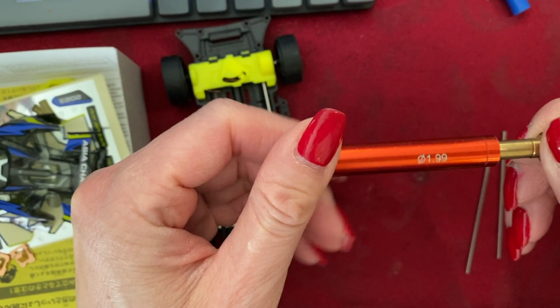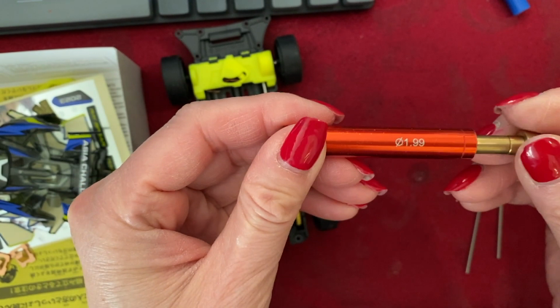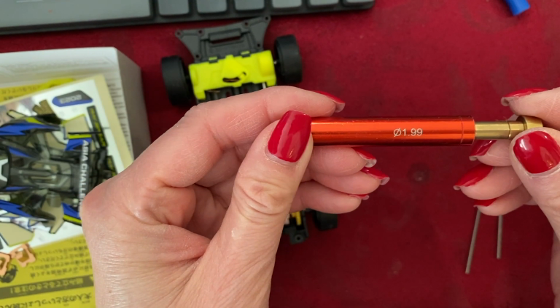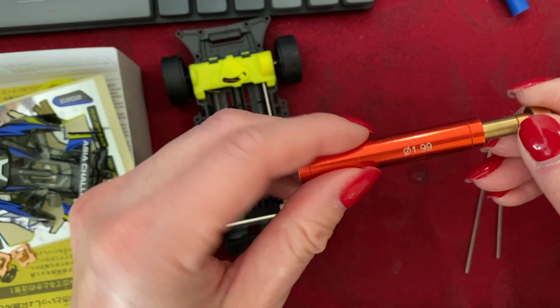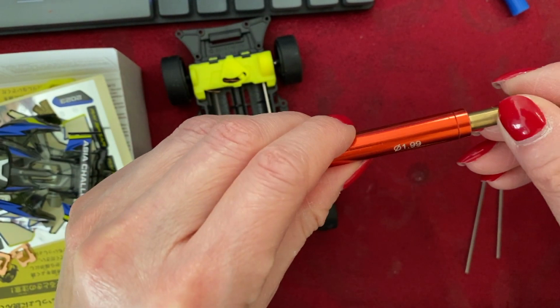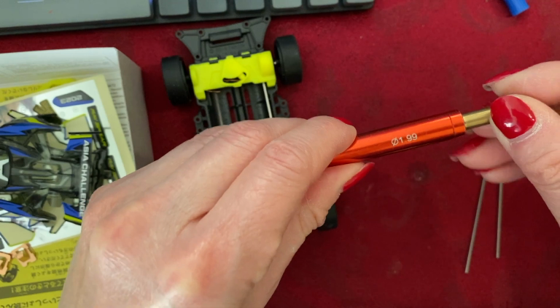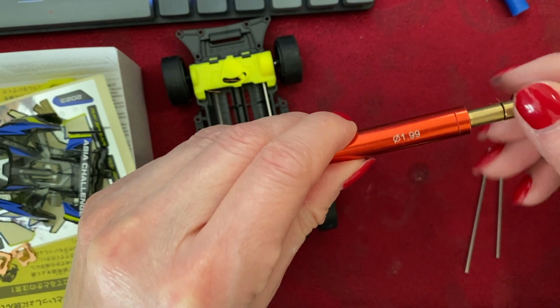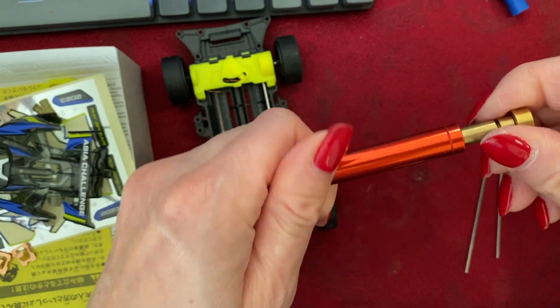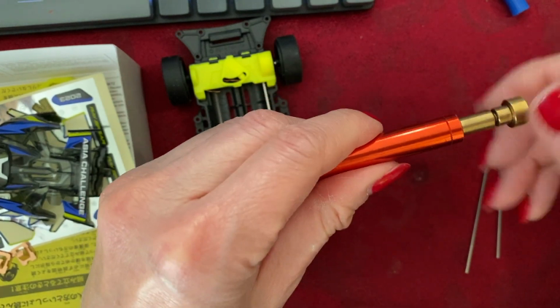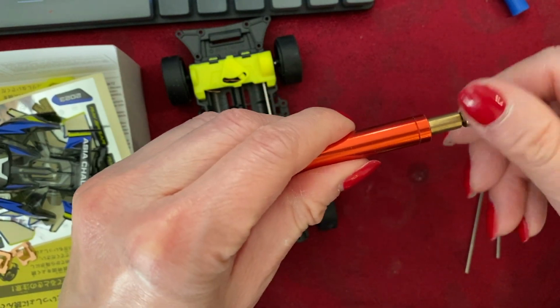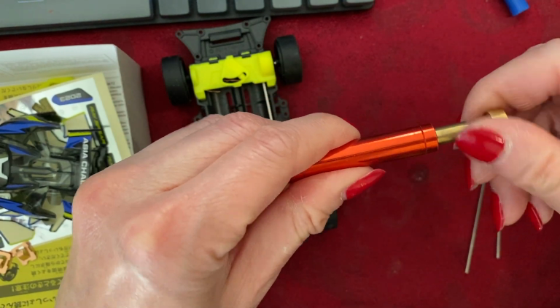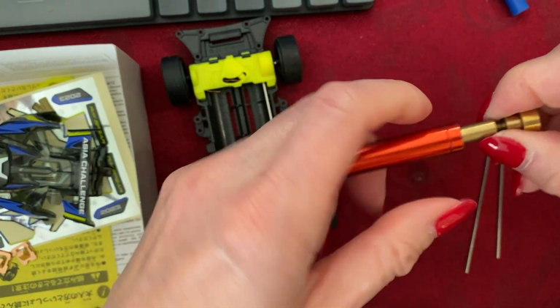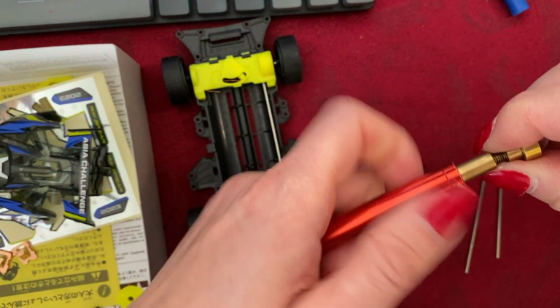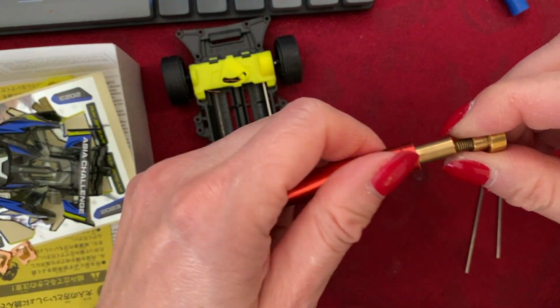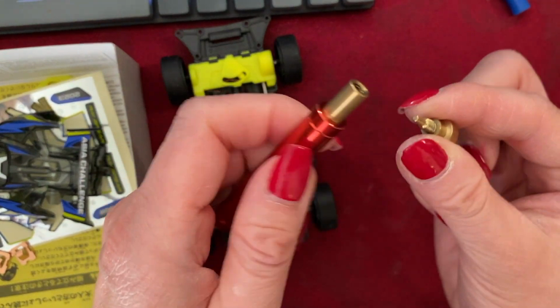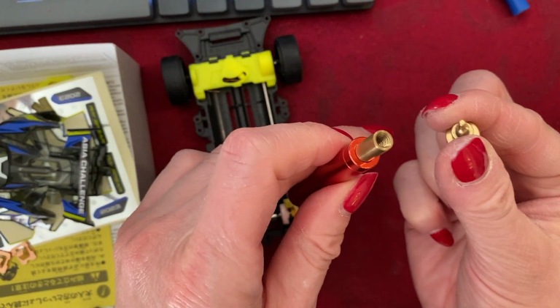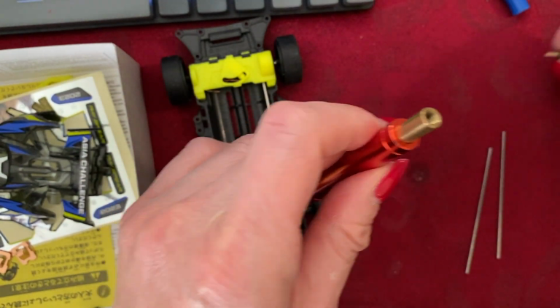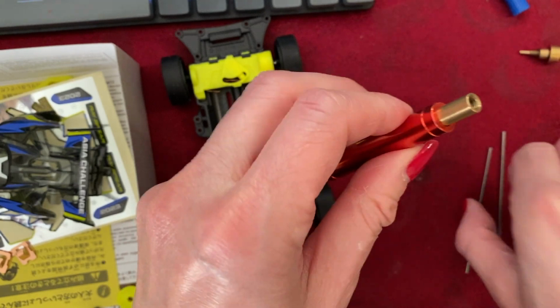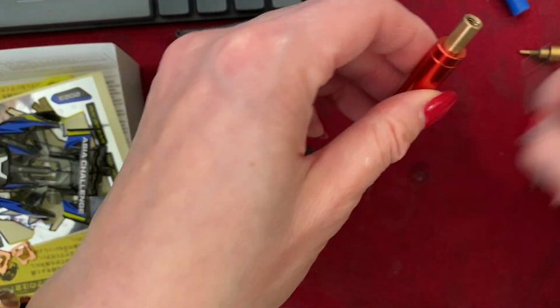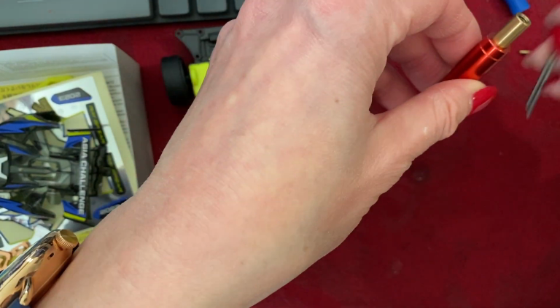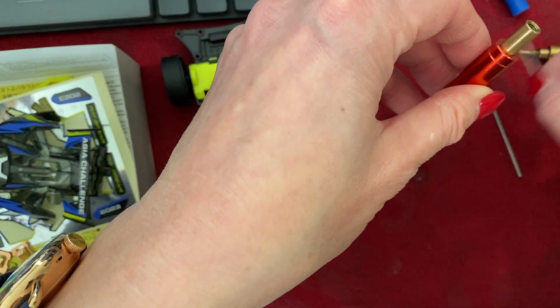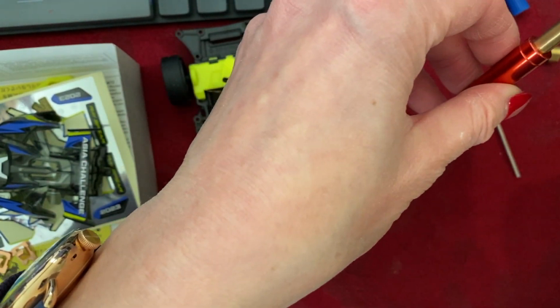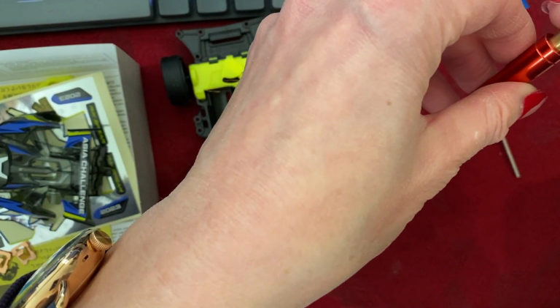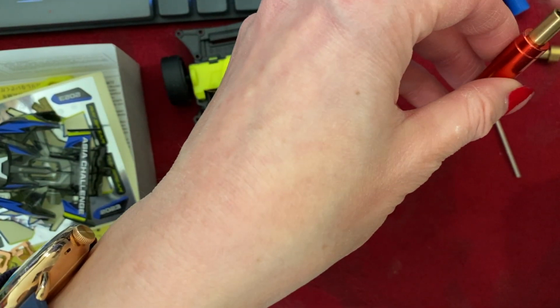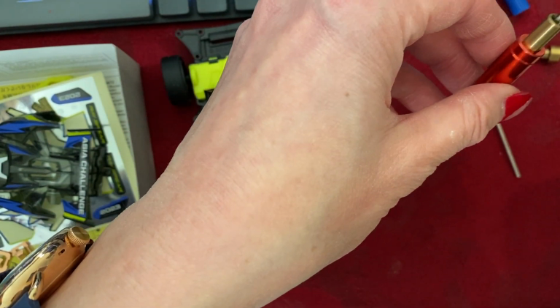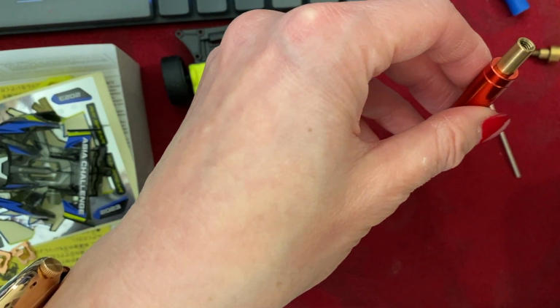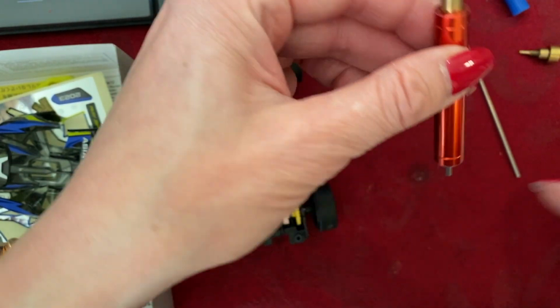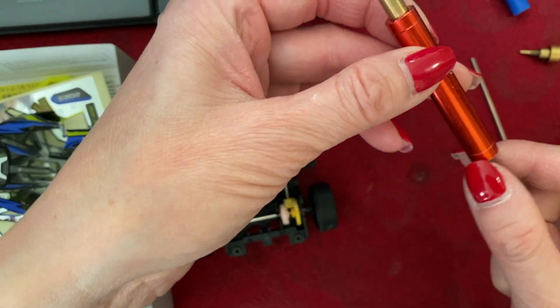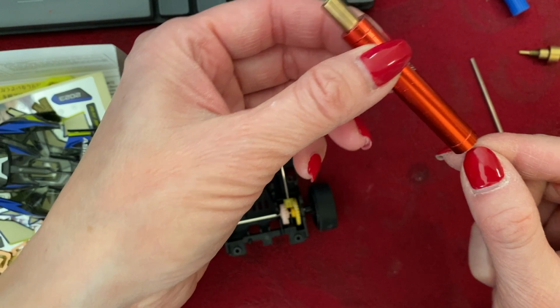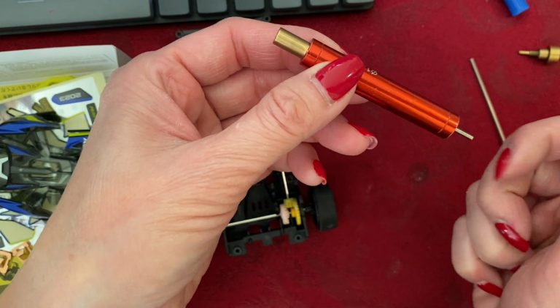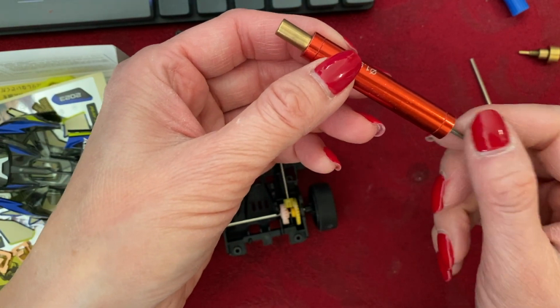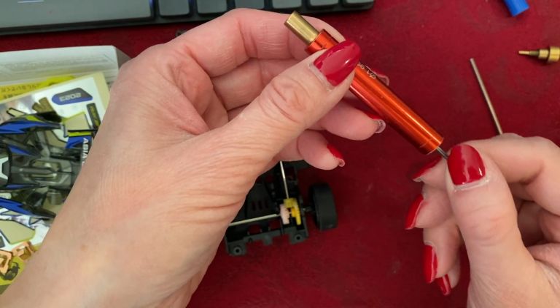This is a wheel shaft checker, normally used to check for the straightness of steel shafts. You take the top off like this and run the shaft through, and if it goes completely through then it's straight. This one doesn't happen to be straight.